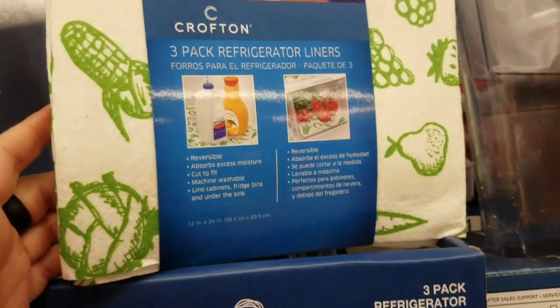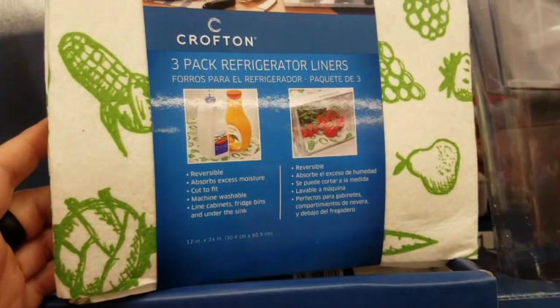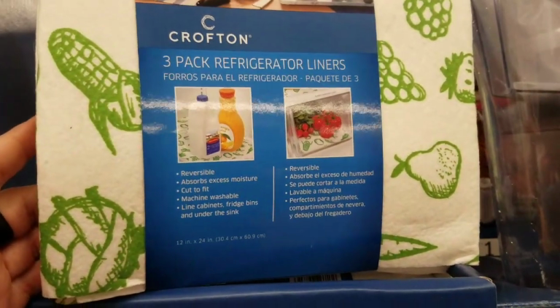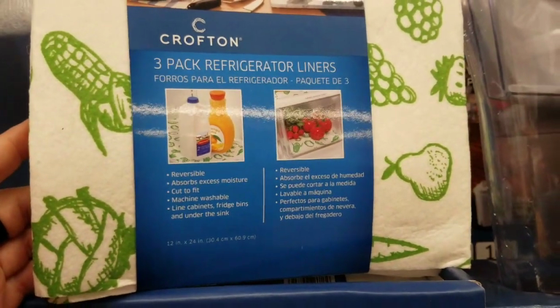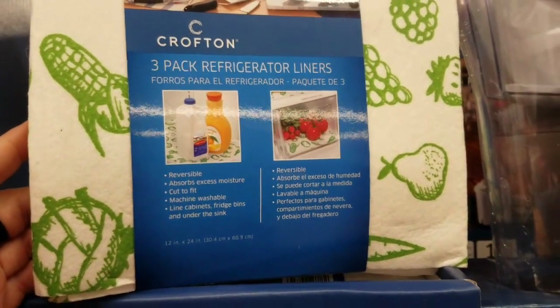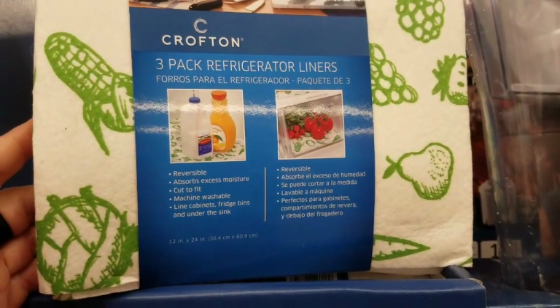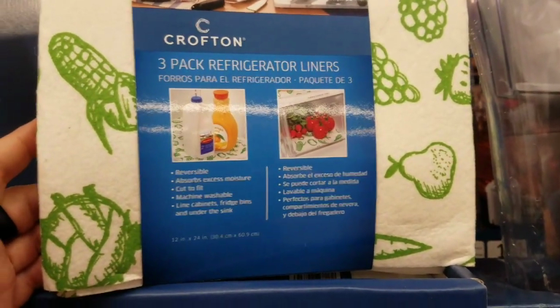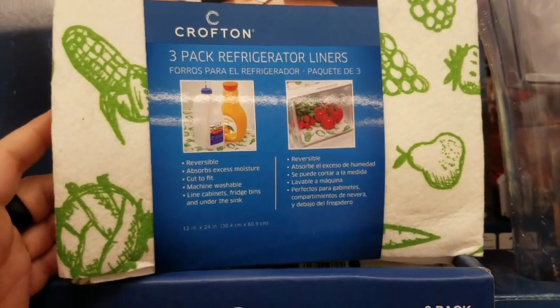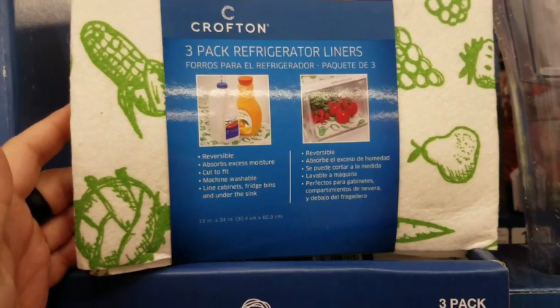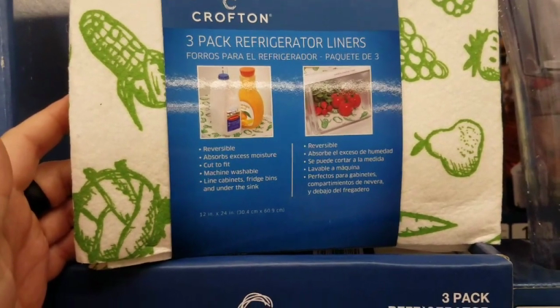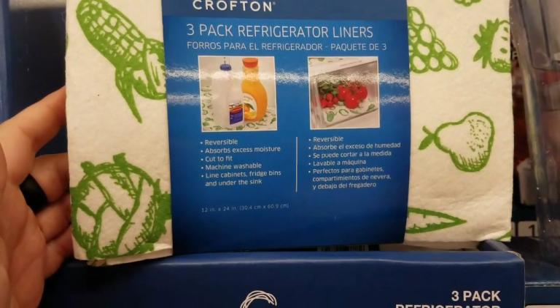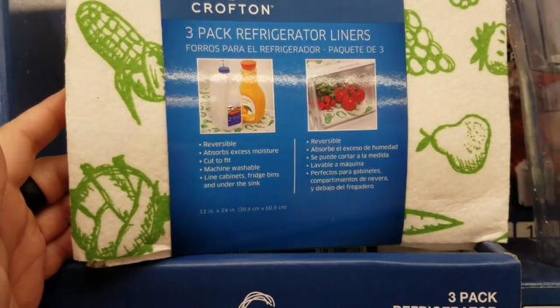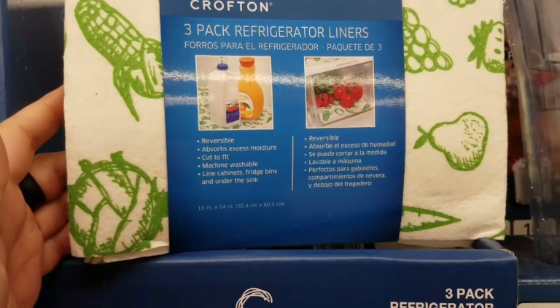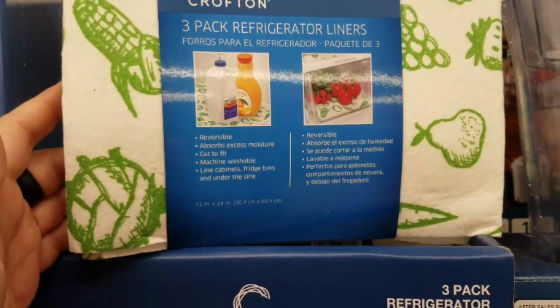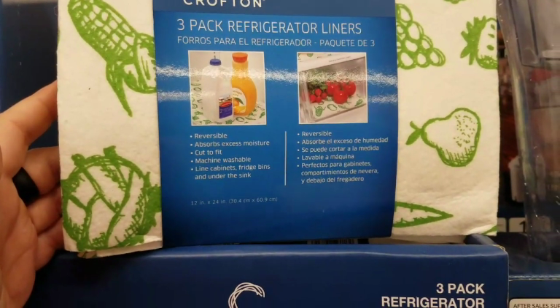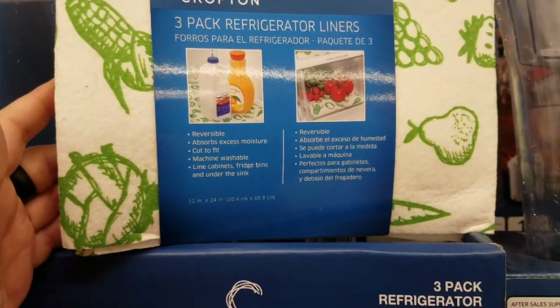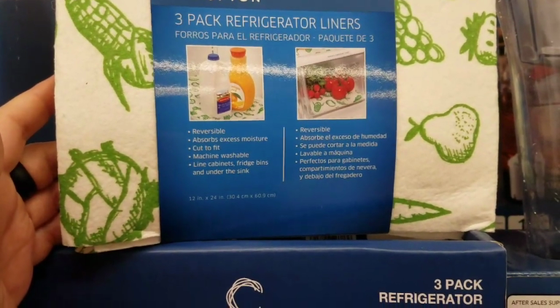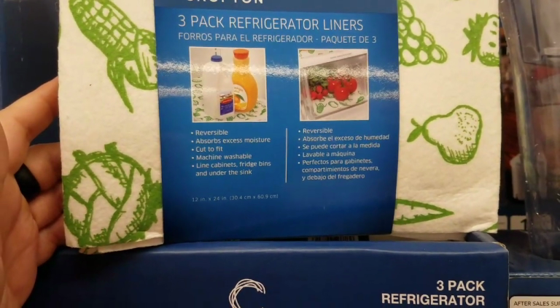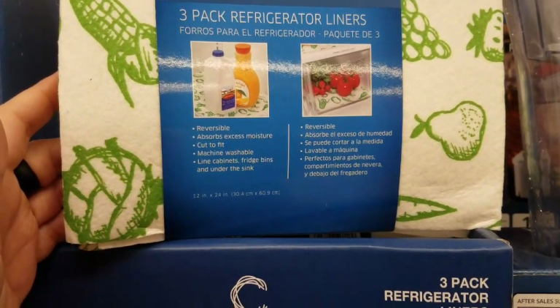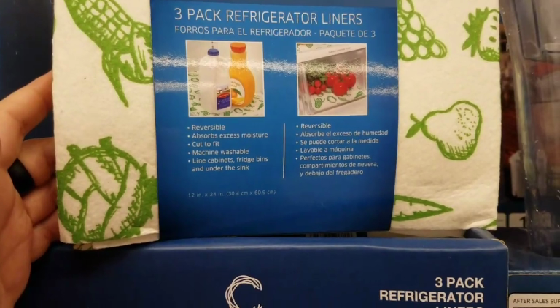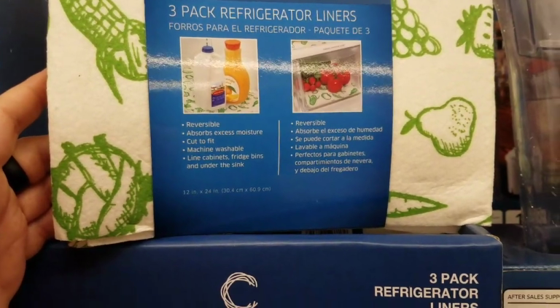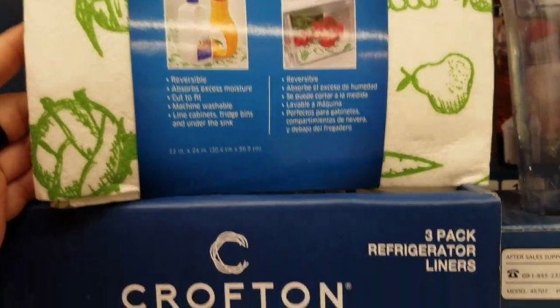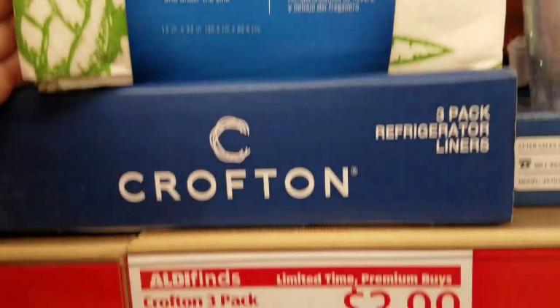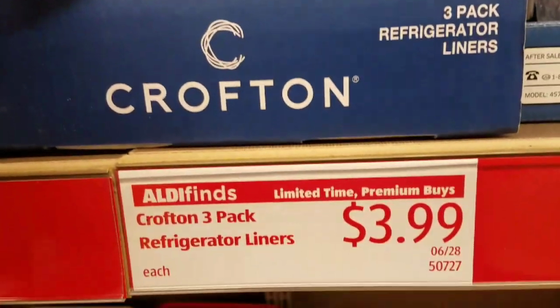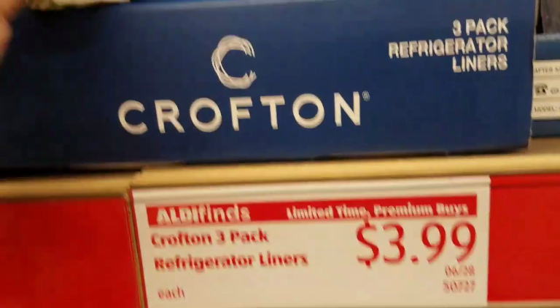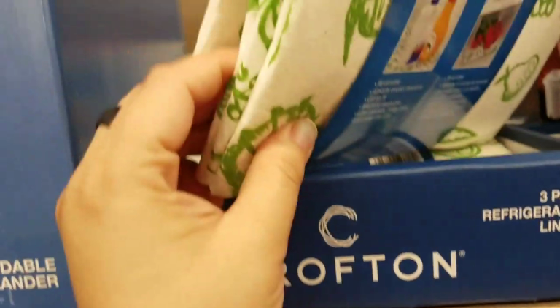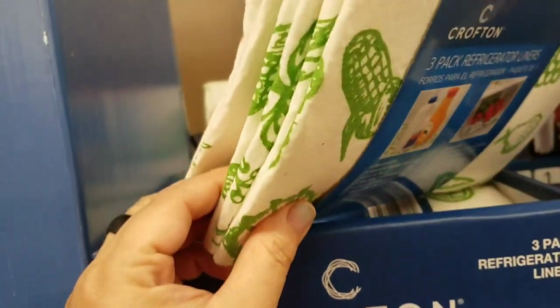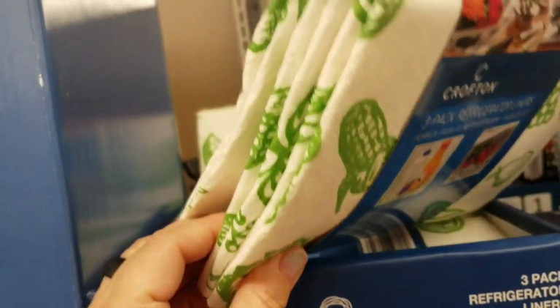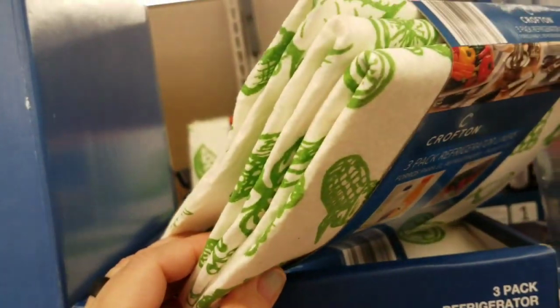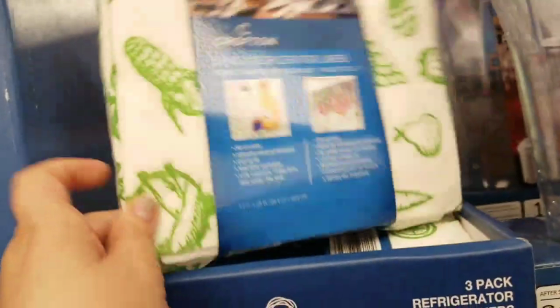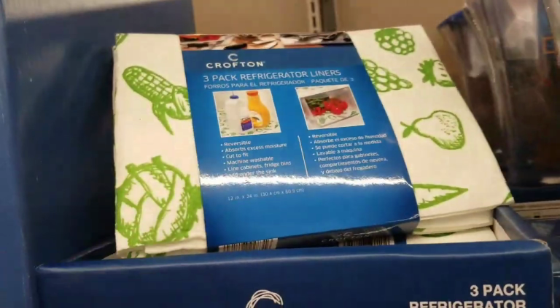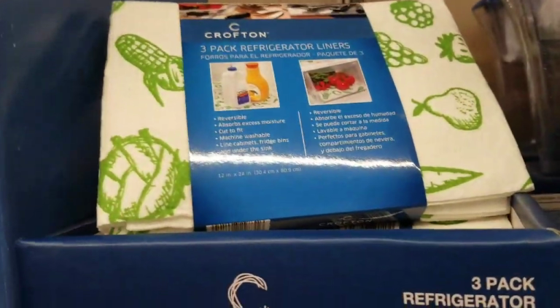I have a question — do you guys think this is a good deal? It's a three-pack of refrigerator liners. Reversible, absorbs moisture, cut to fit, machine washable. You can line the cabinets, the fridge bins, and under the sink for $3.99 and you get three of them. Let me know in the comments if you think that's a good deal.